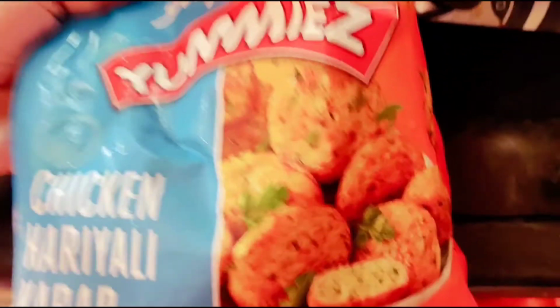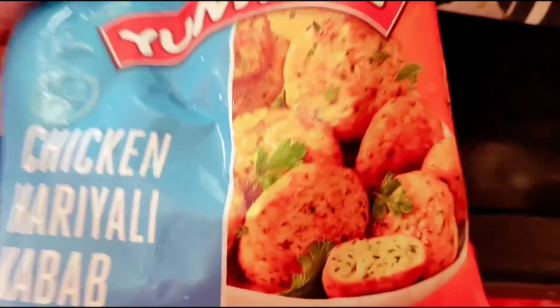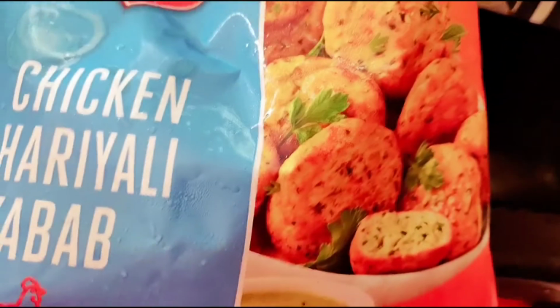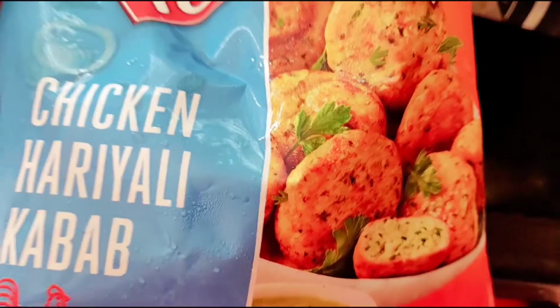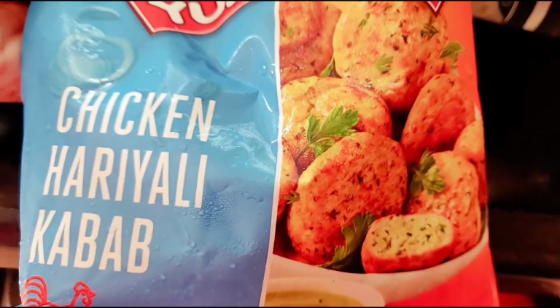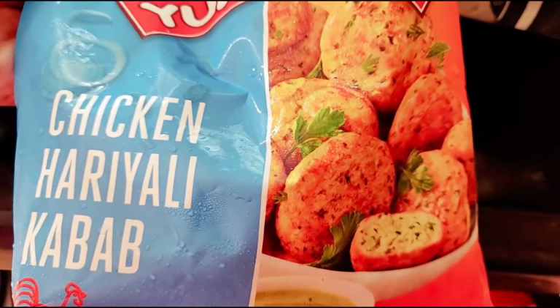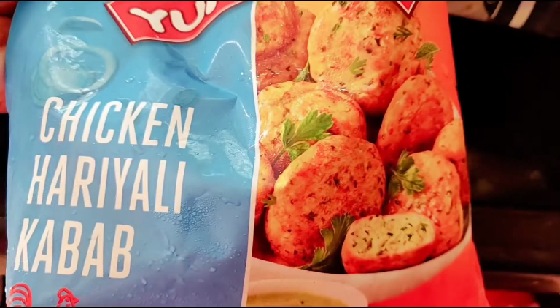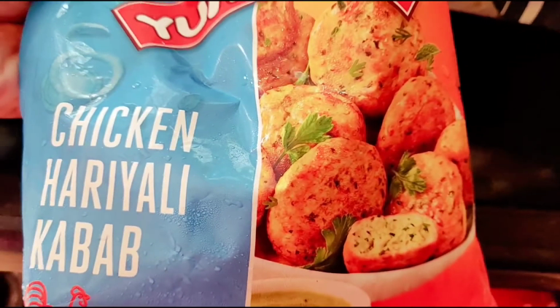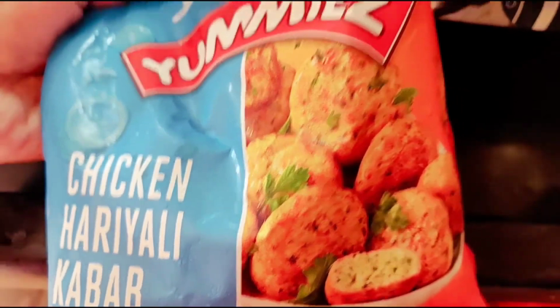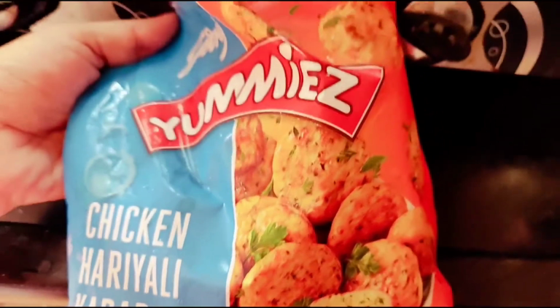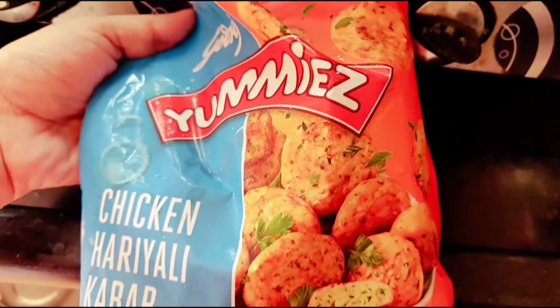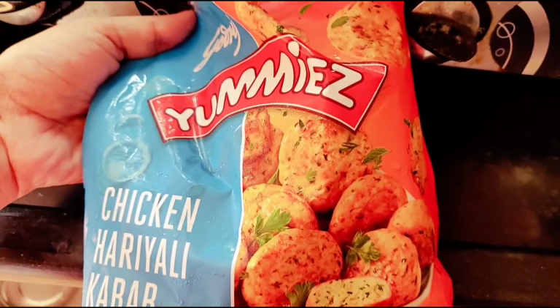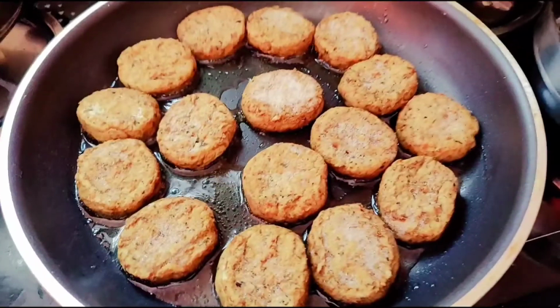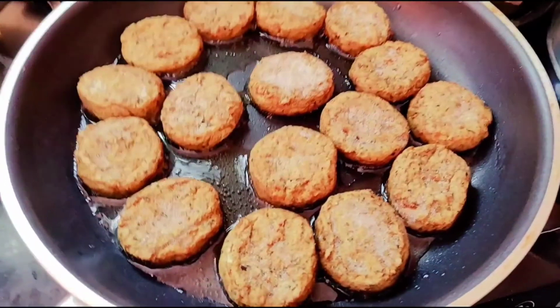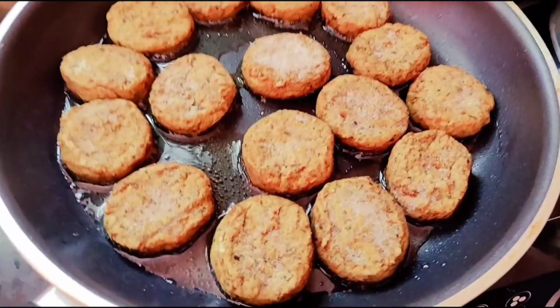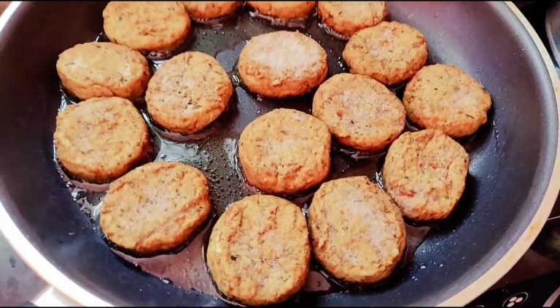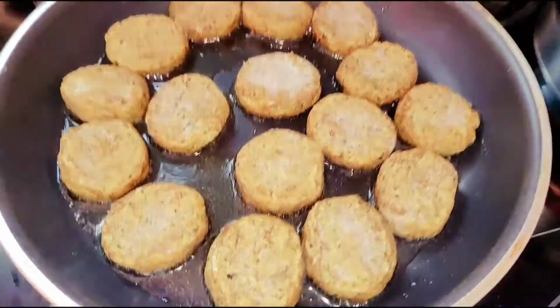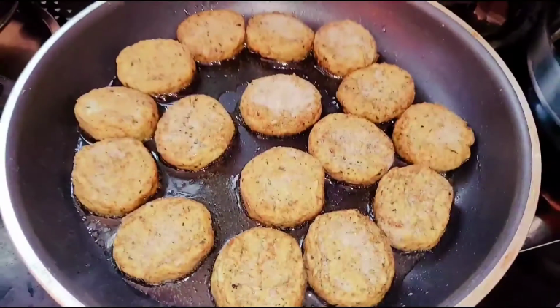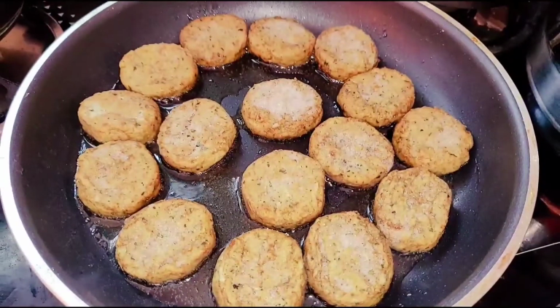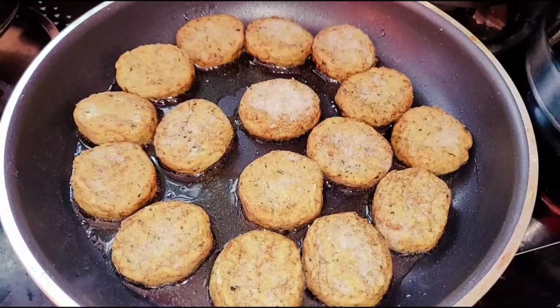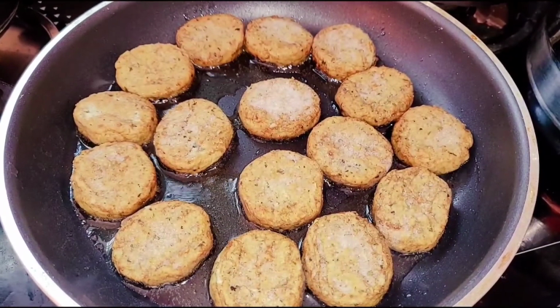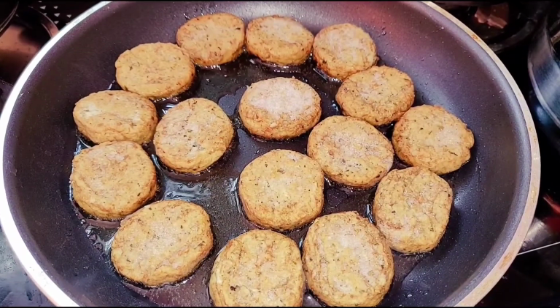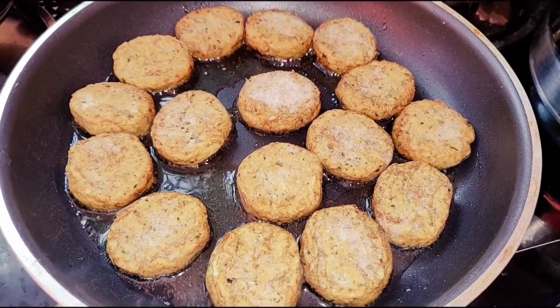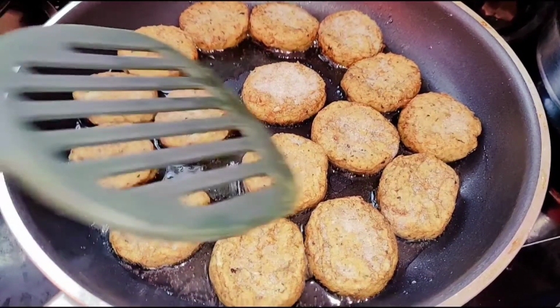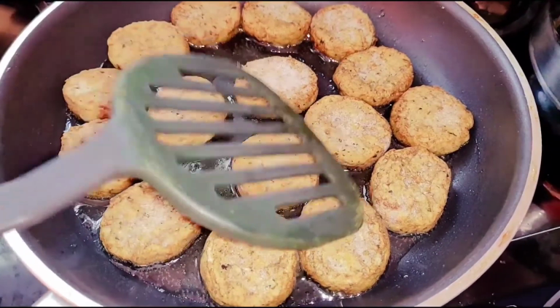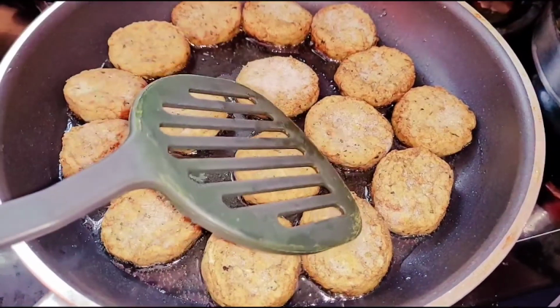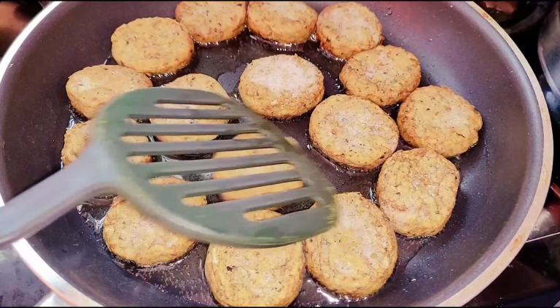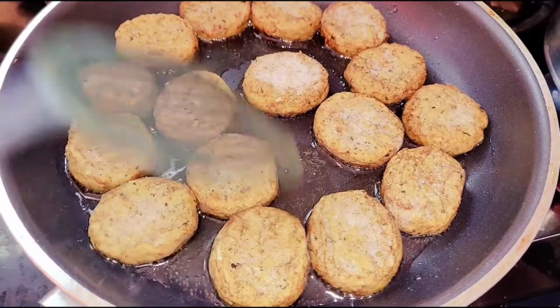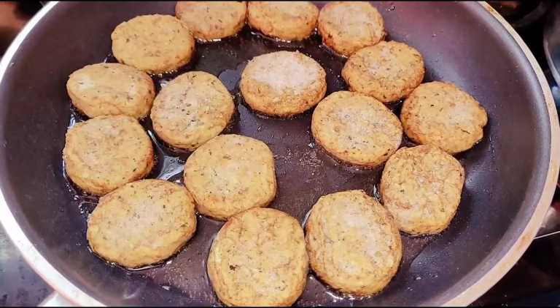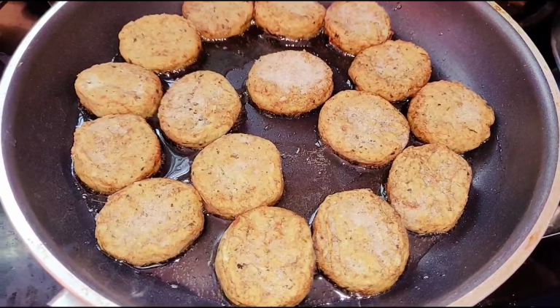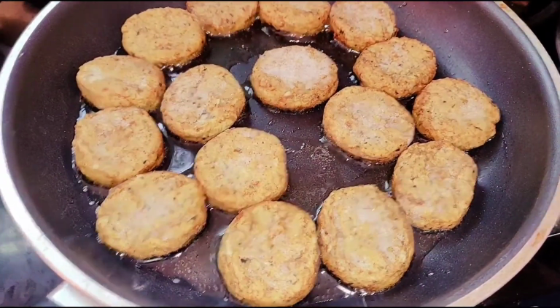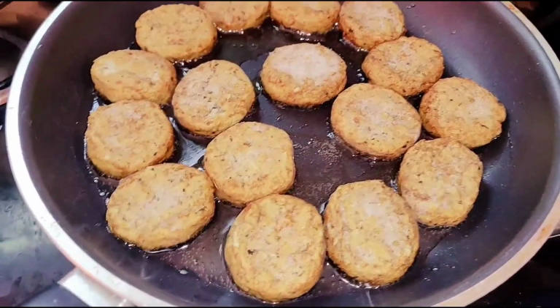In this review, chicken hariyali kebab is very good. It is ok and it is medium-spicy, so taste is ok. It is cheesy-cheesy, but it is not good for chicken masala.